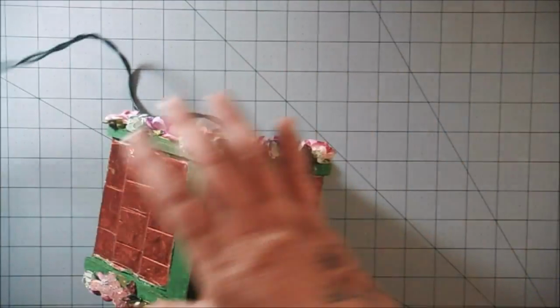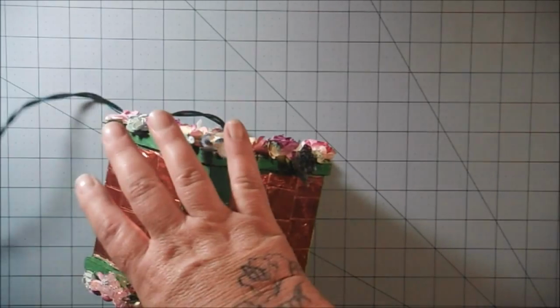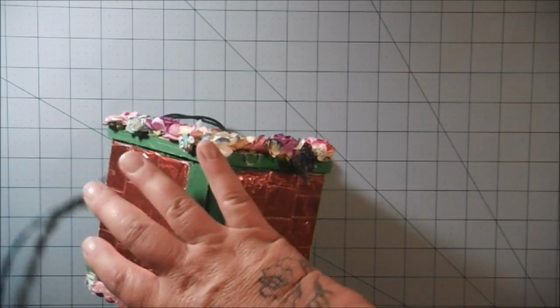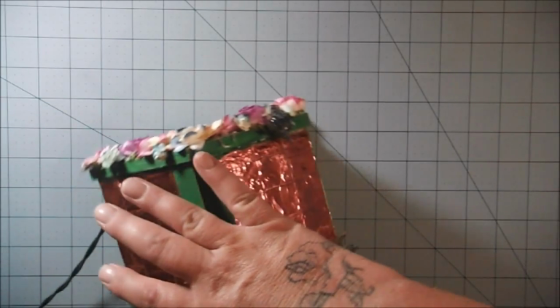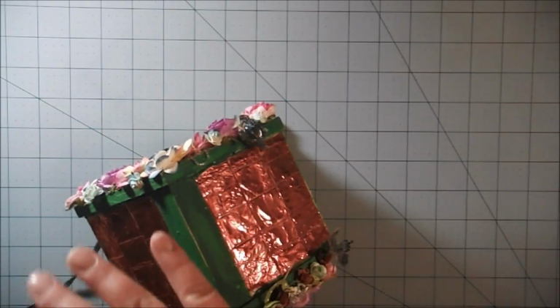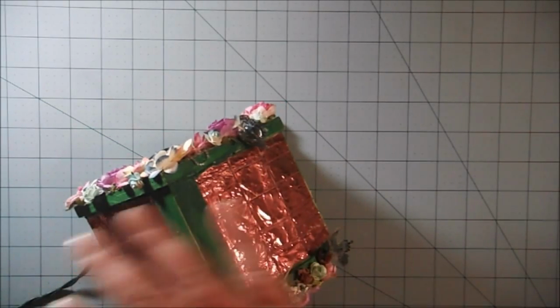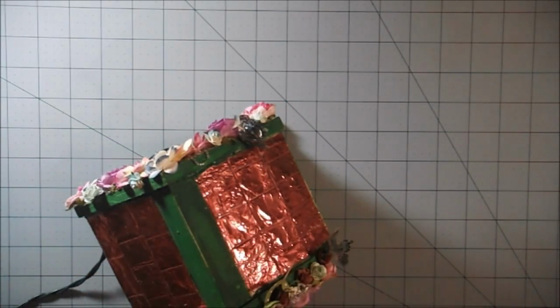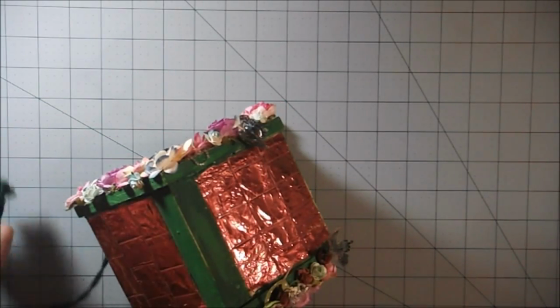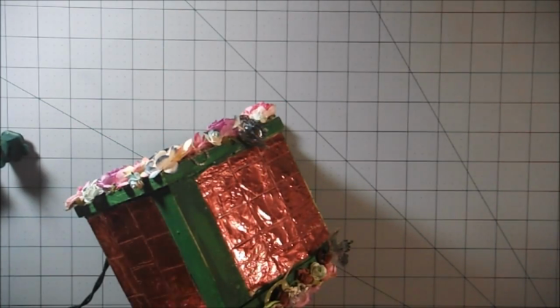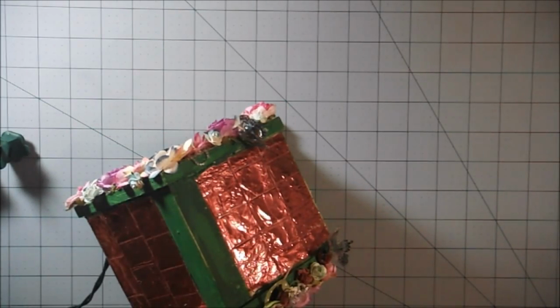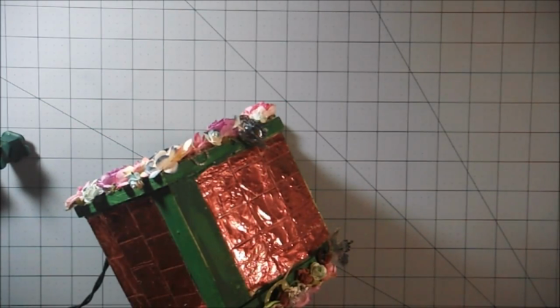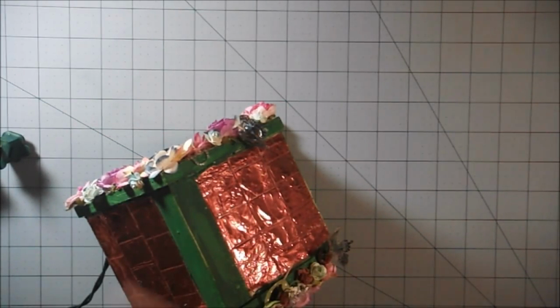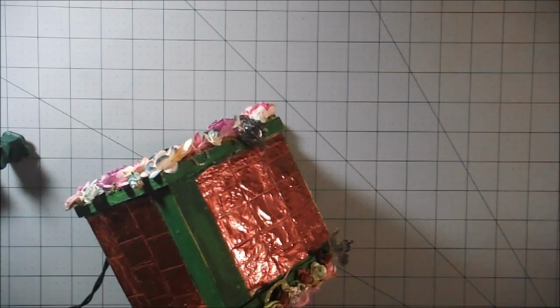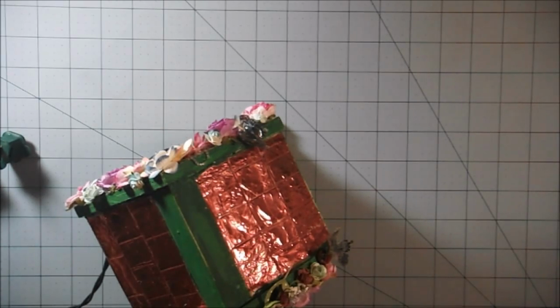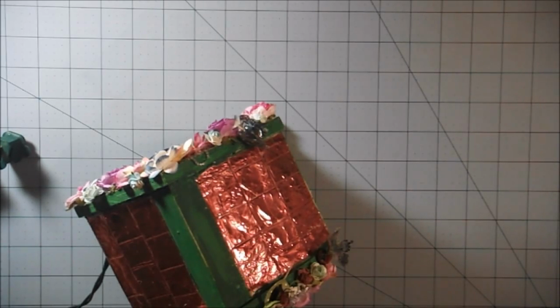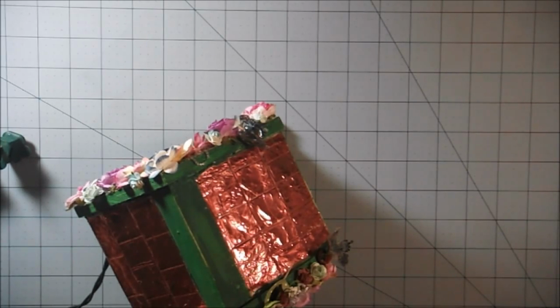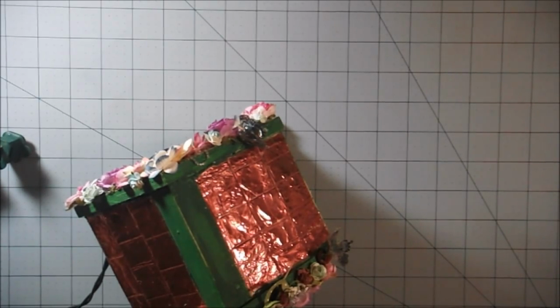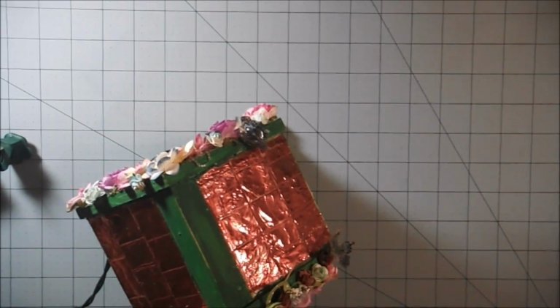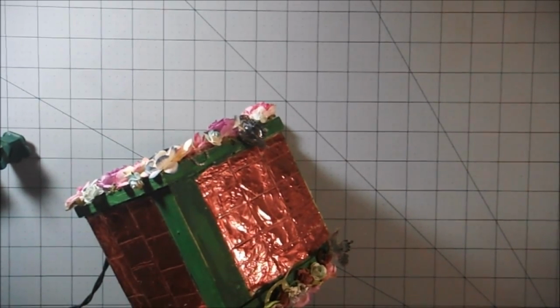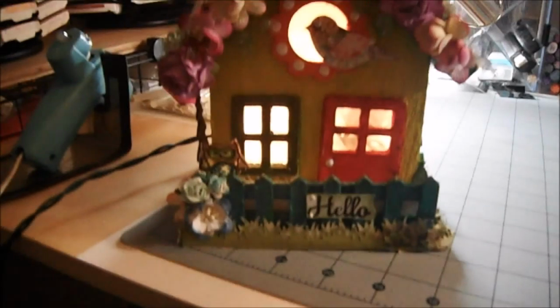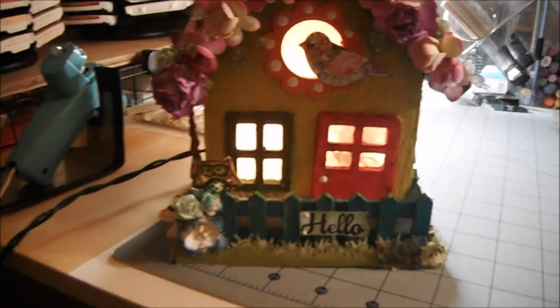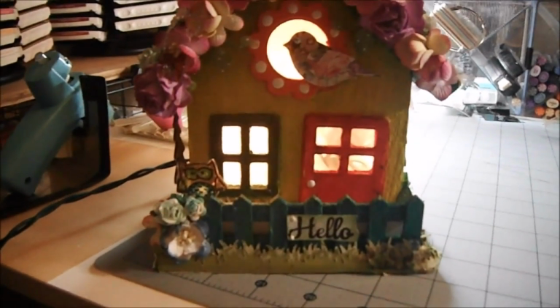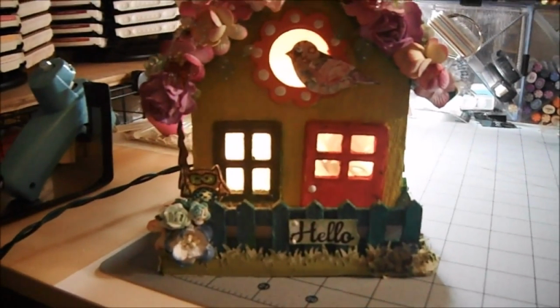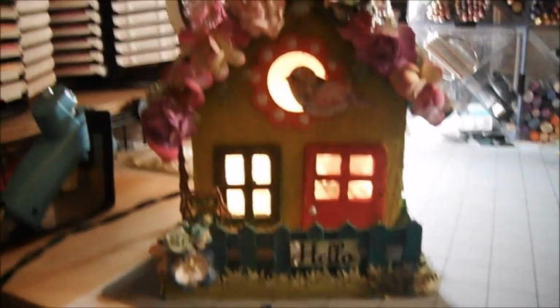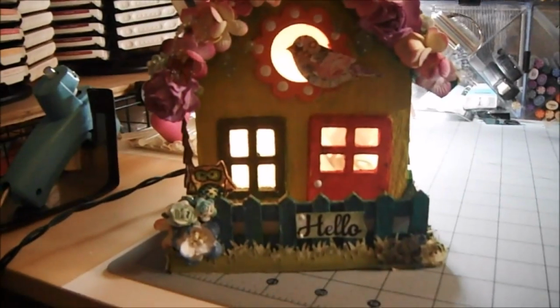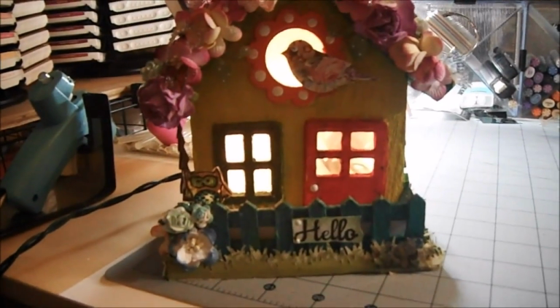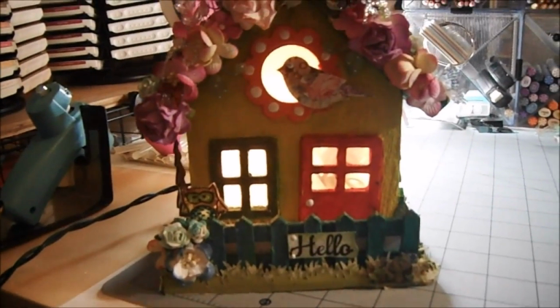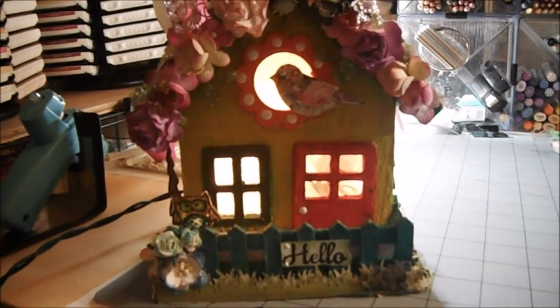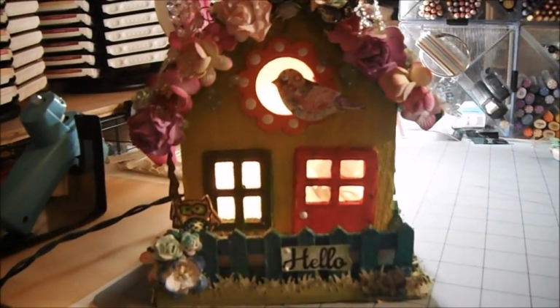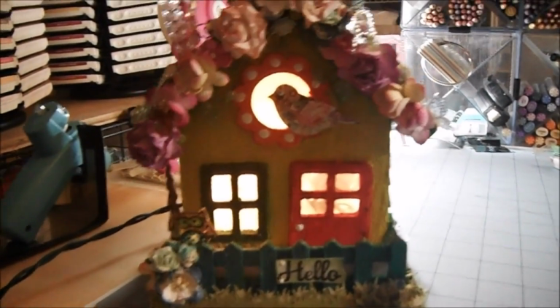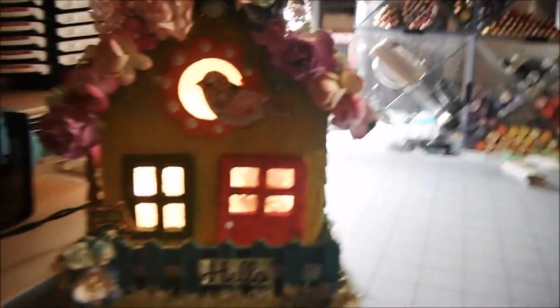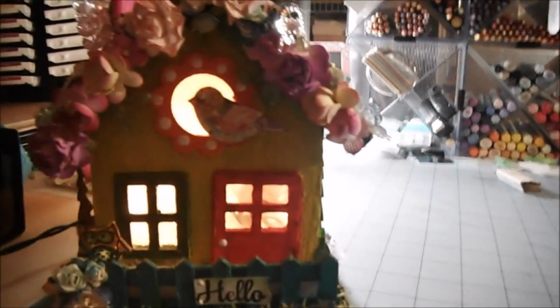And she made it so that it lights up. Let me see if this is going to reach — it's not going to. I'll be back in a second to show you what it looks like lit up. There we go. And this is what it looks like lit up. Isn't that so cool? I really like it a lot.